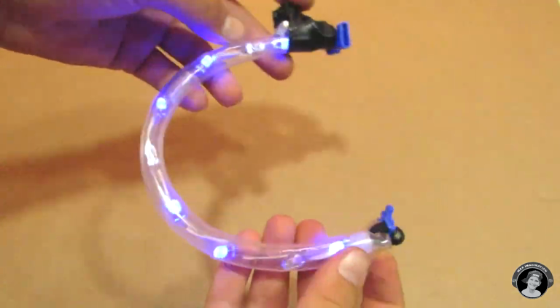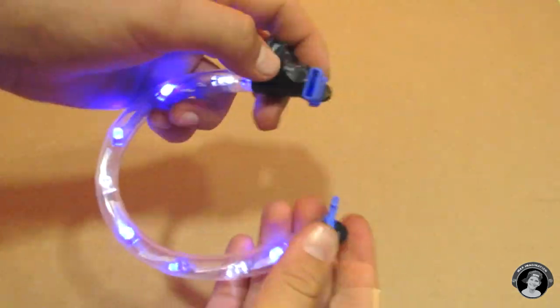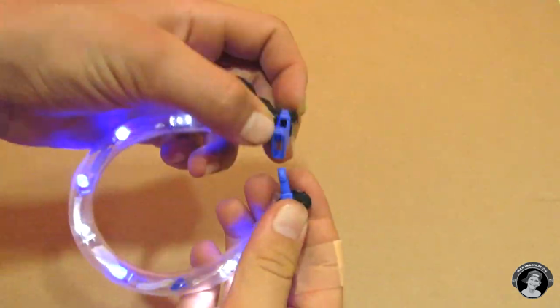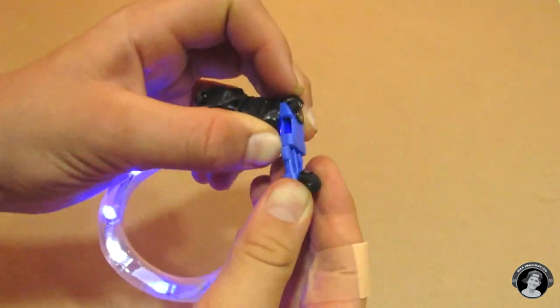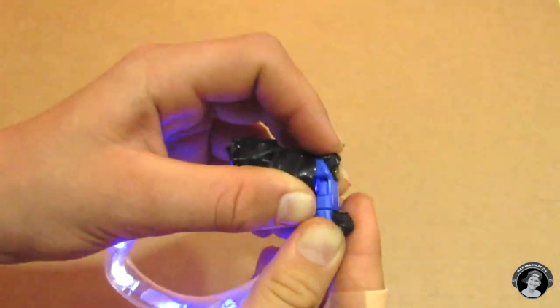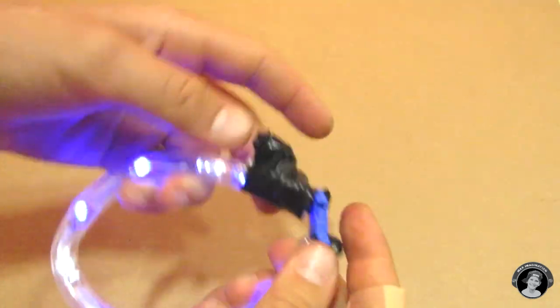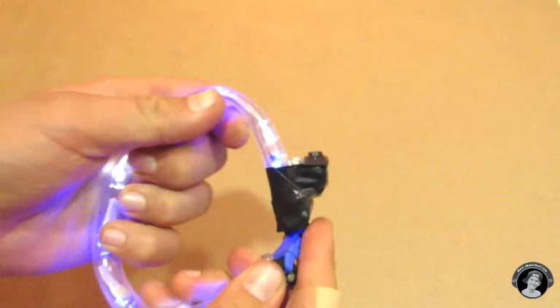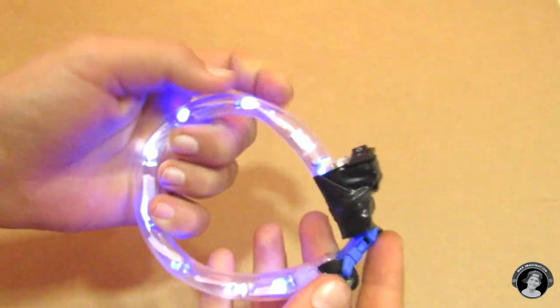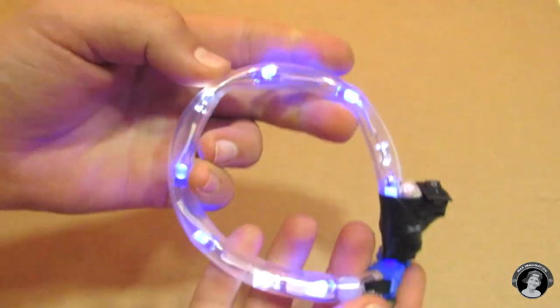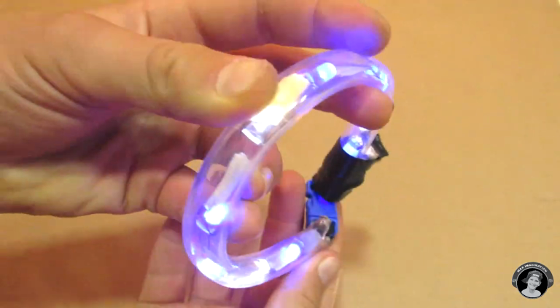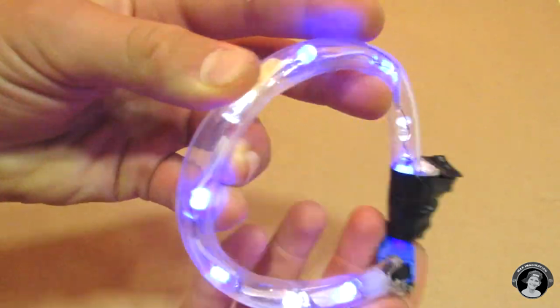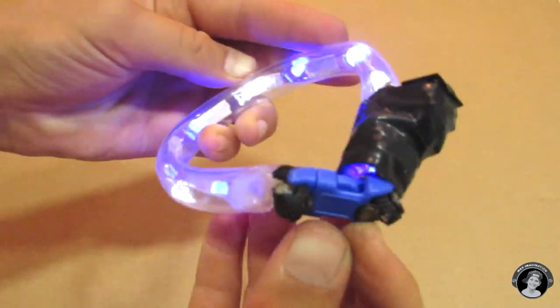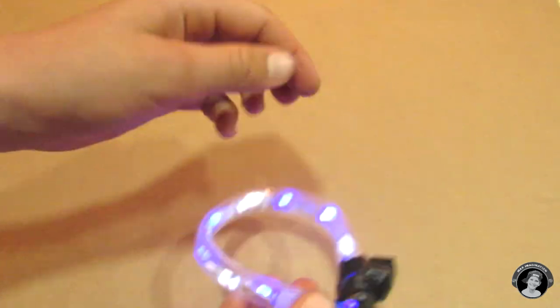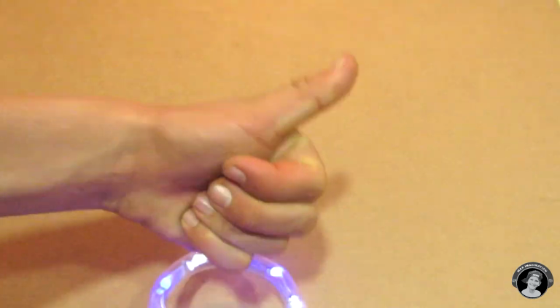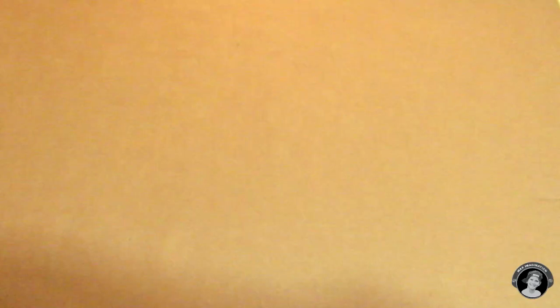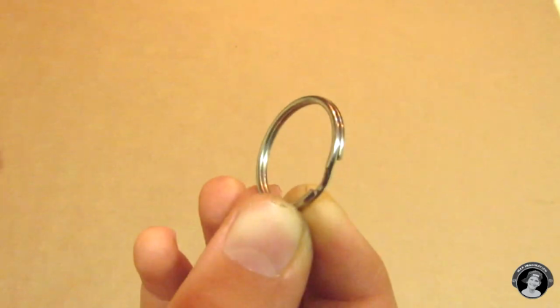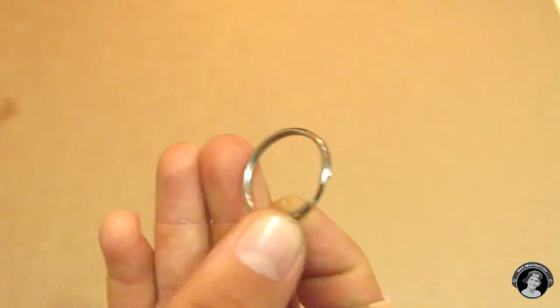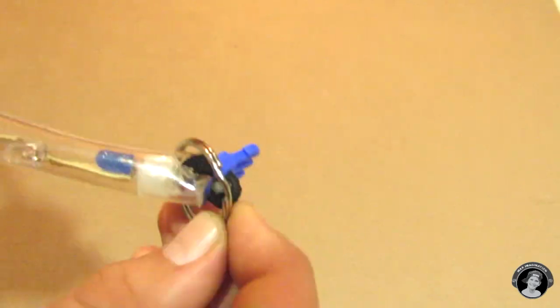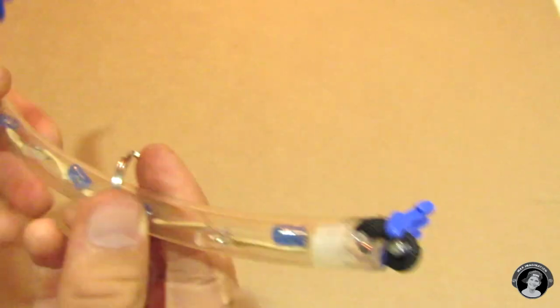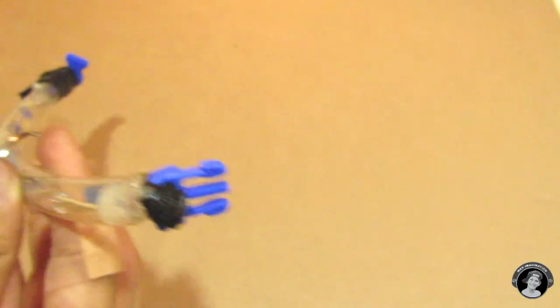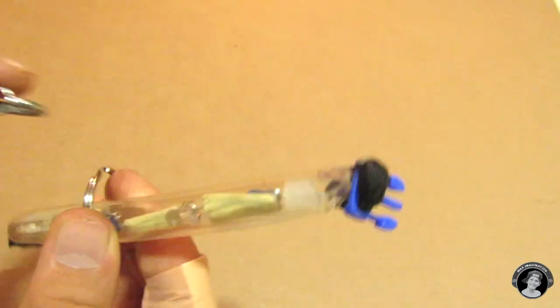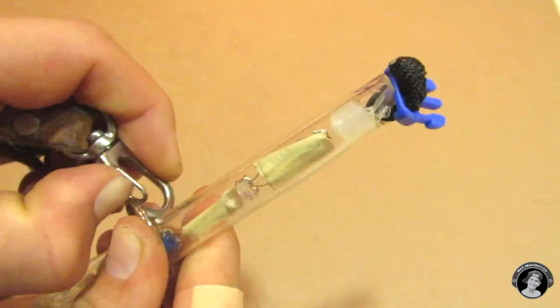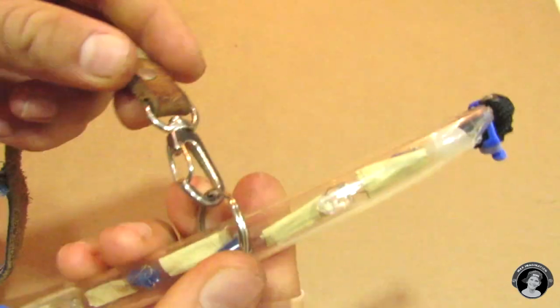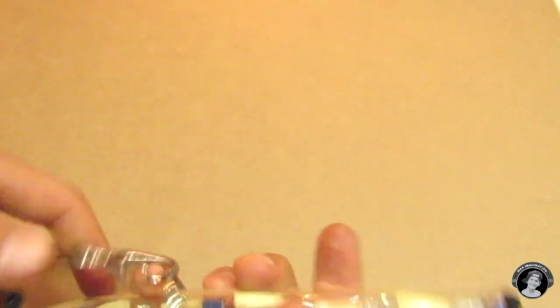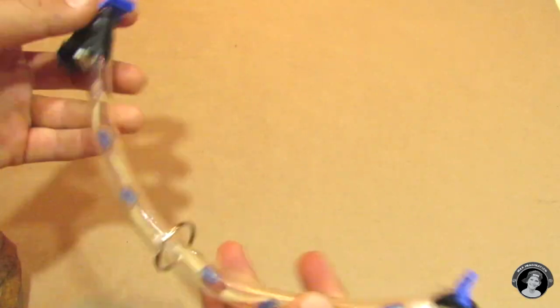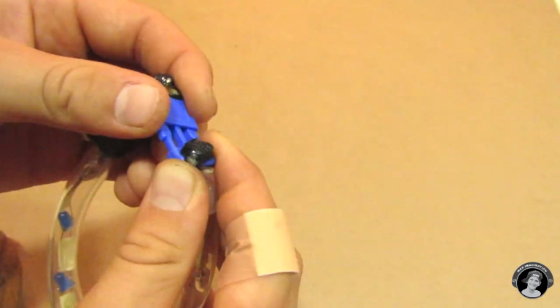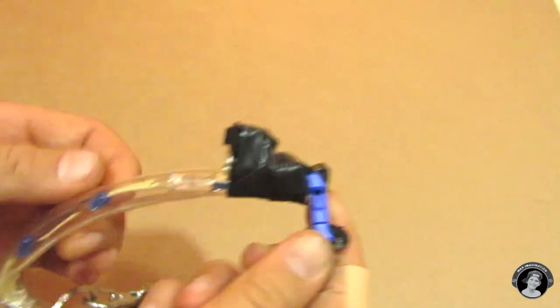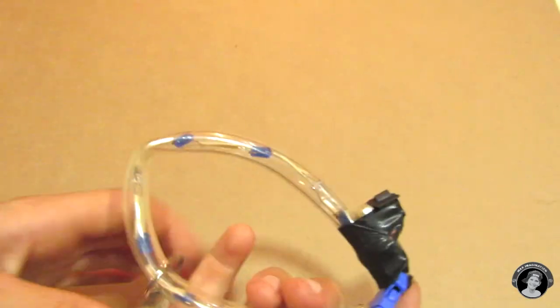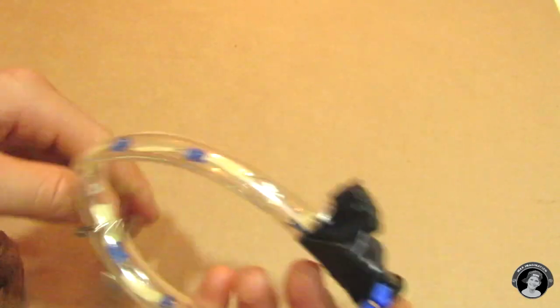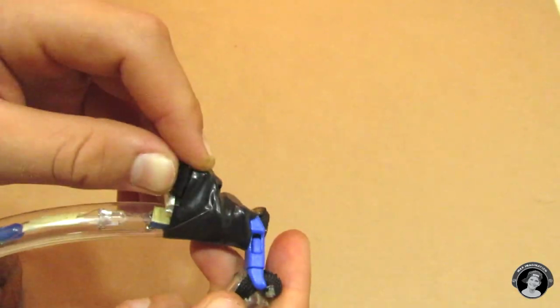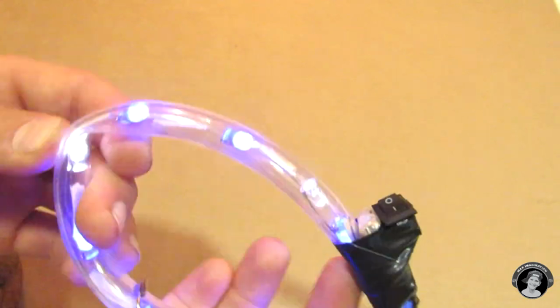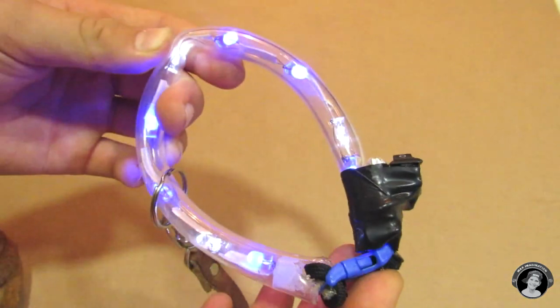As simple as that, you now have a dog collar. And guess what? You can even put a keychain ring onto your collar so that you can attach a leash on. How cool is that?